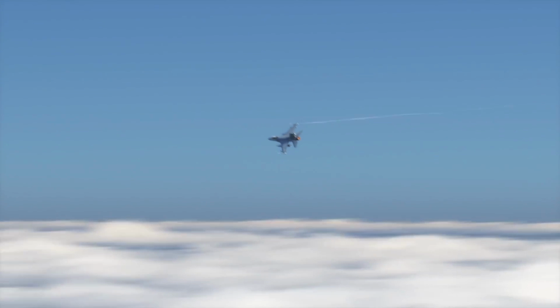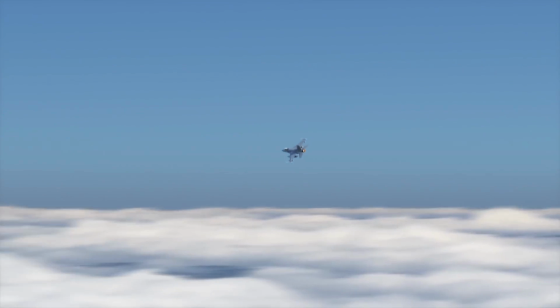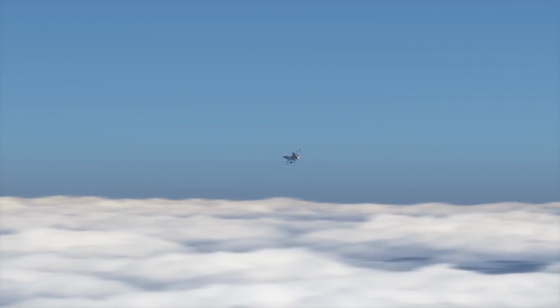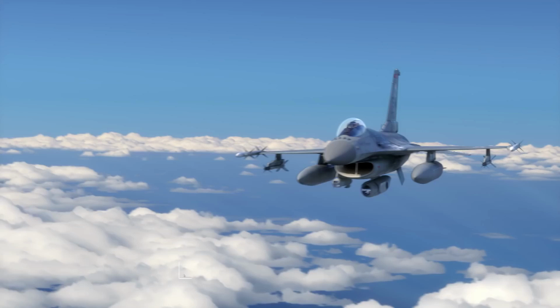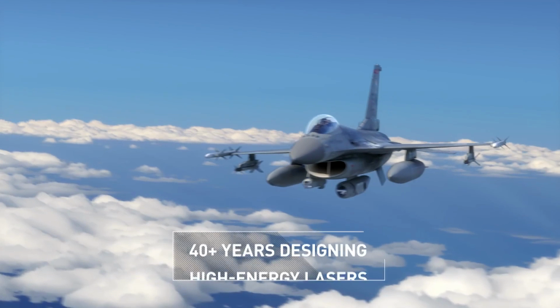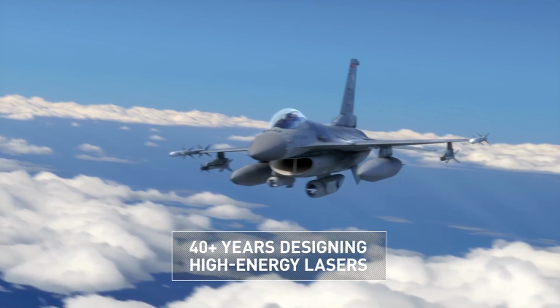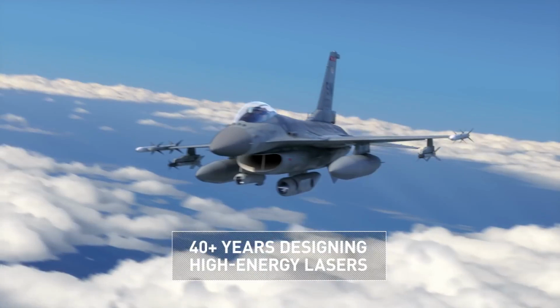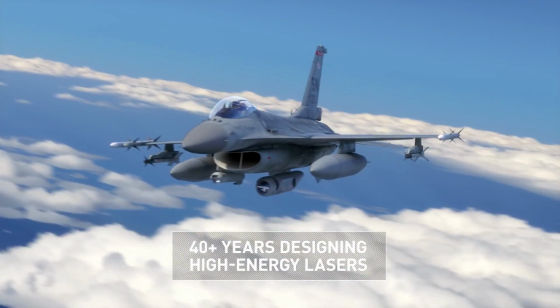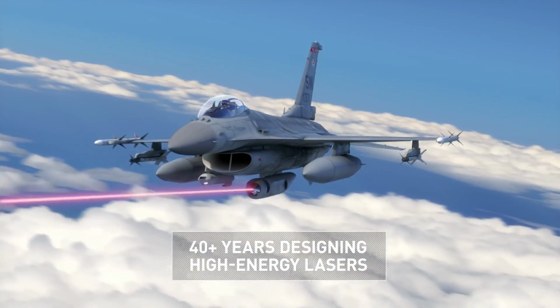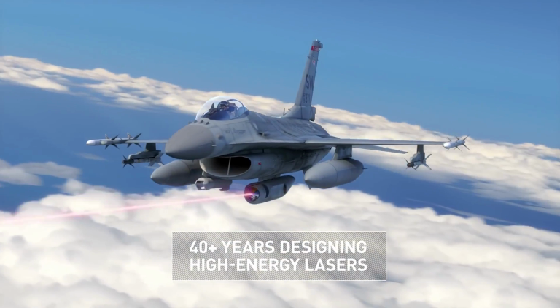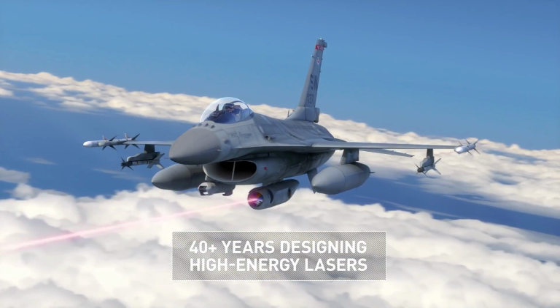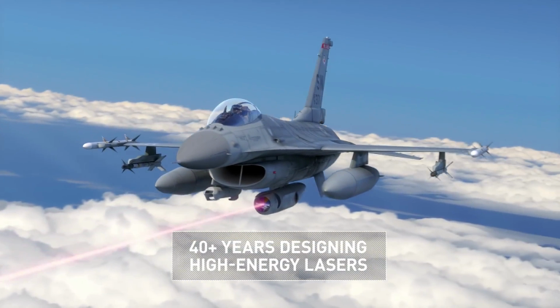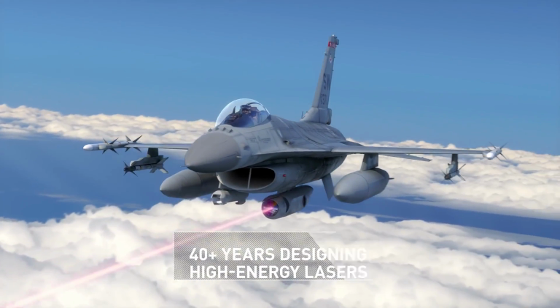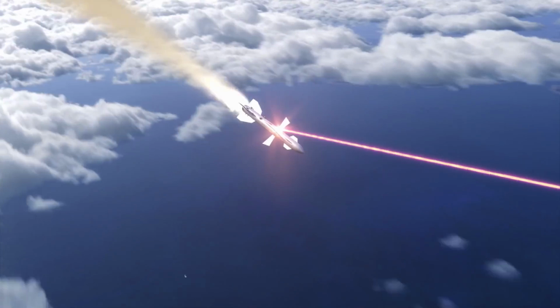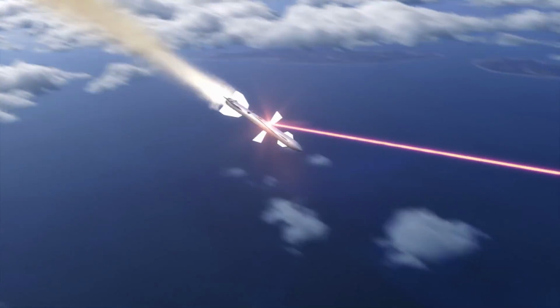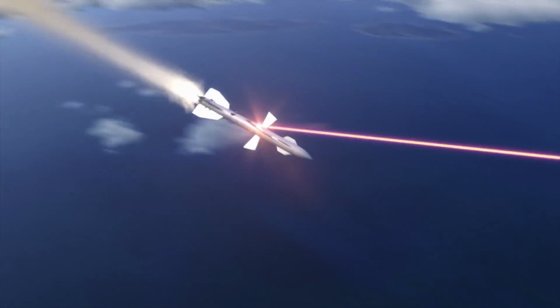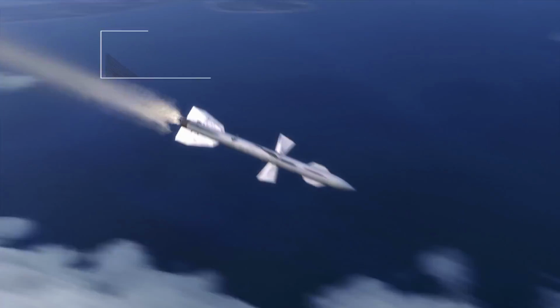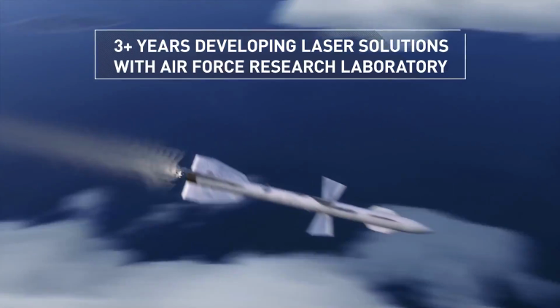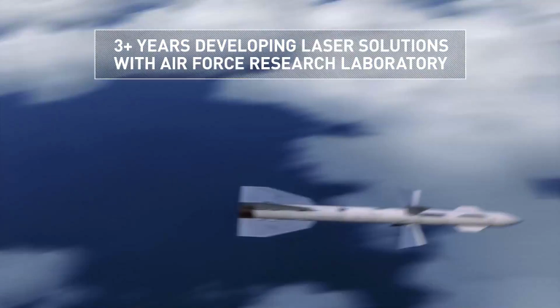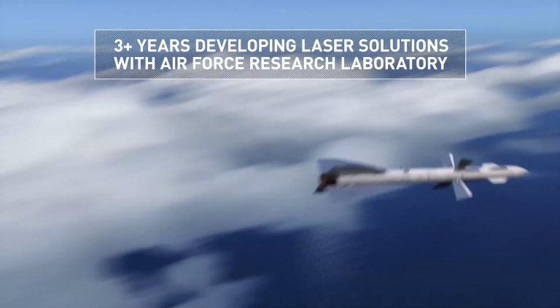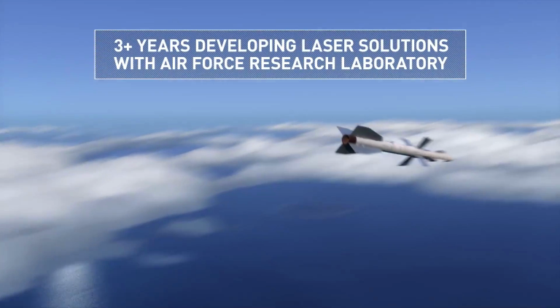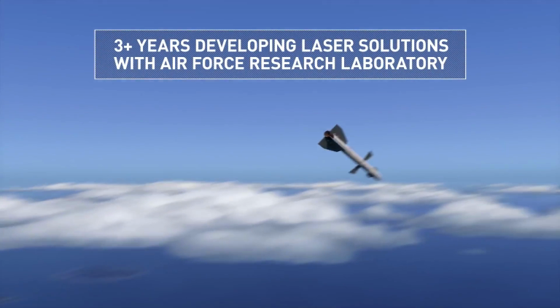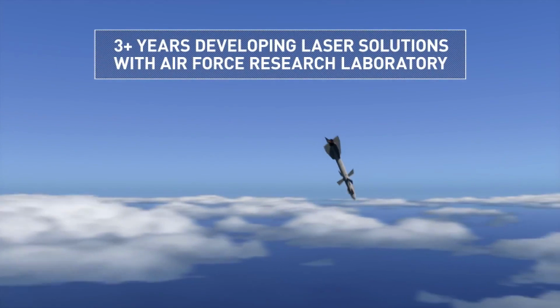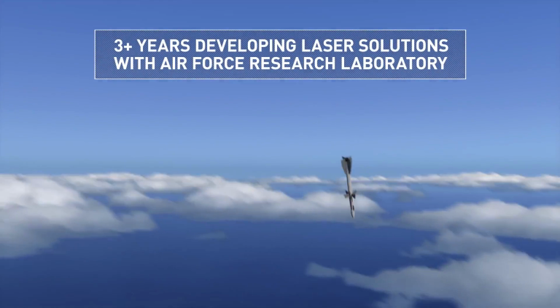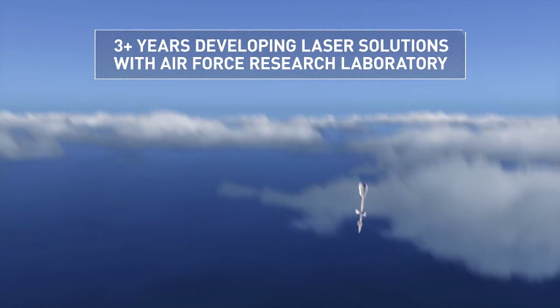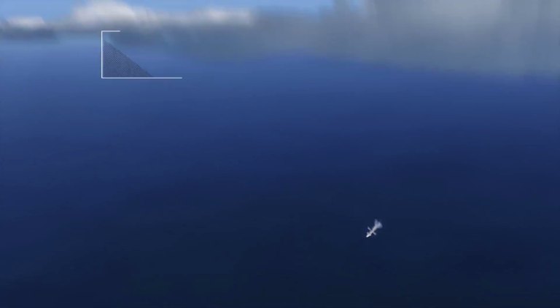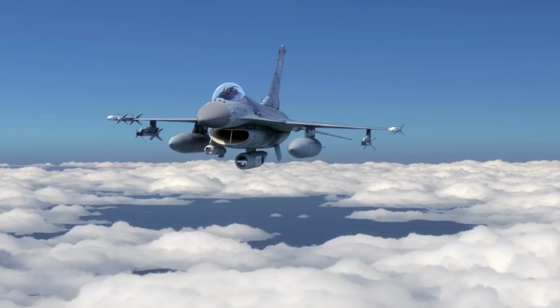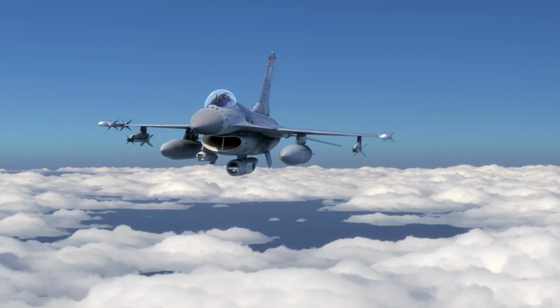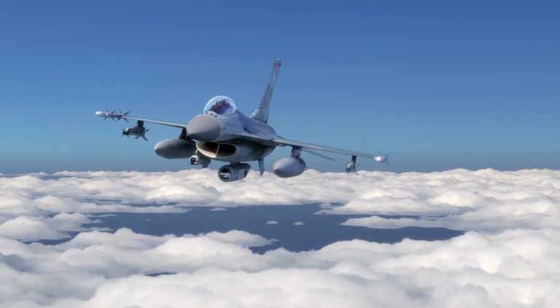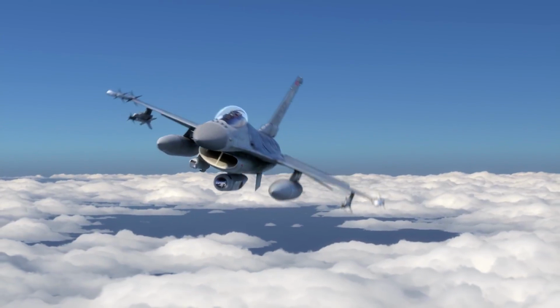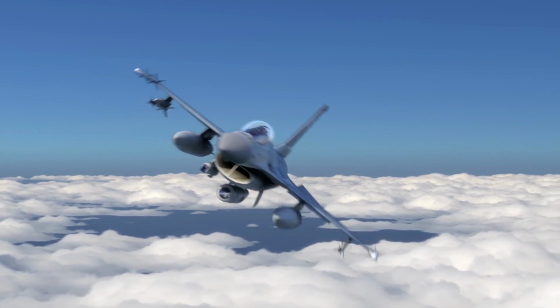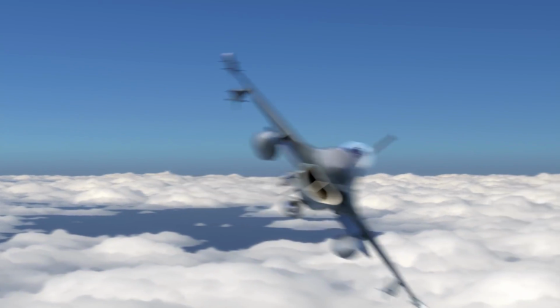Viper 2, engaged air launch. Viper 2, lazing. Viper 2, splash, air launch missile, bullseye 080, 120.